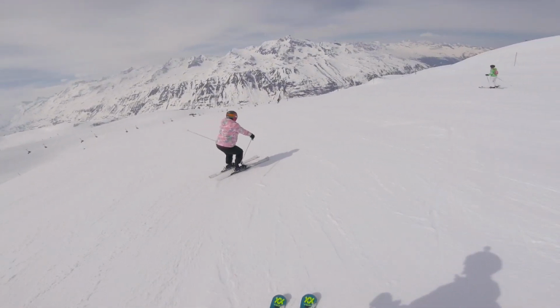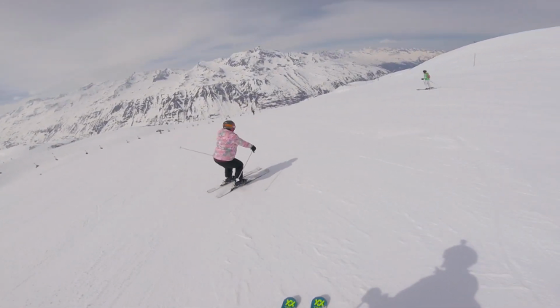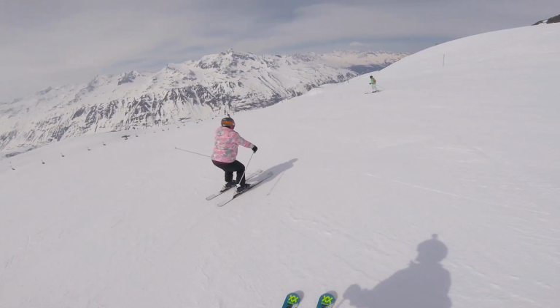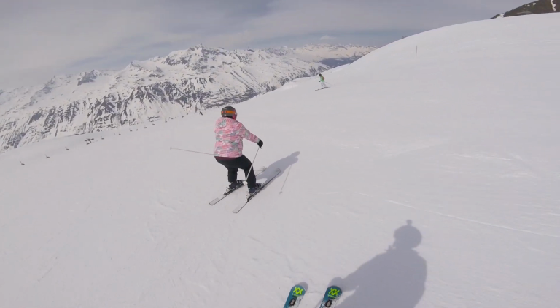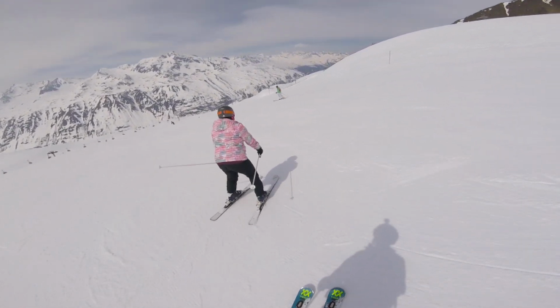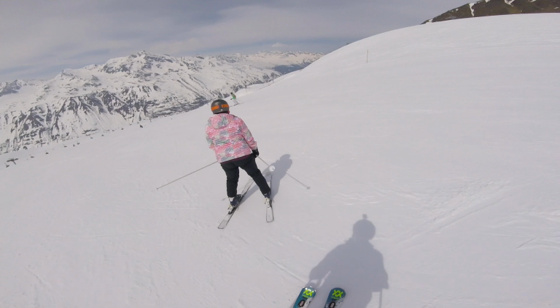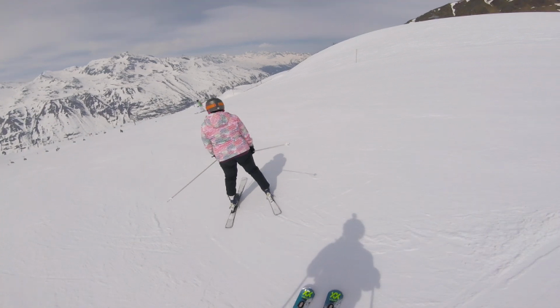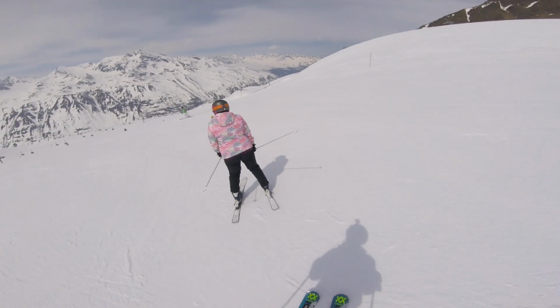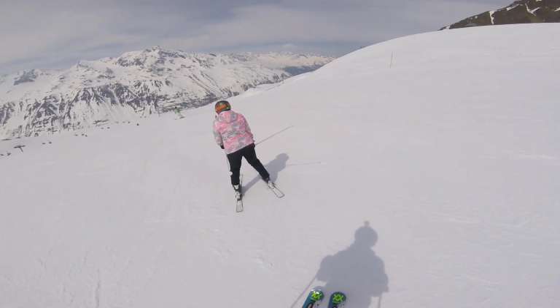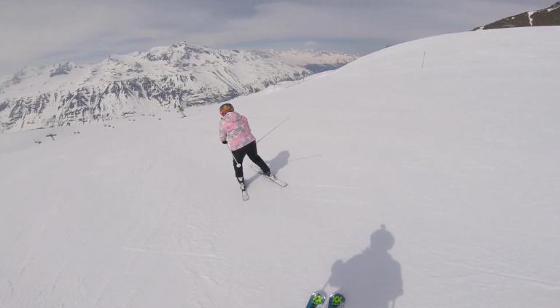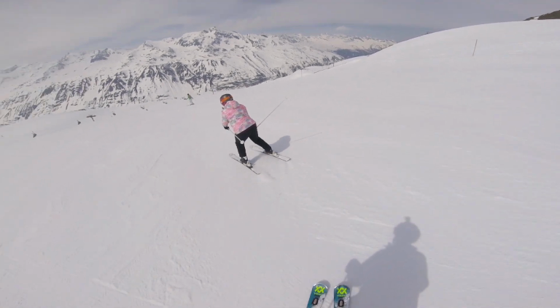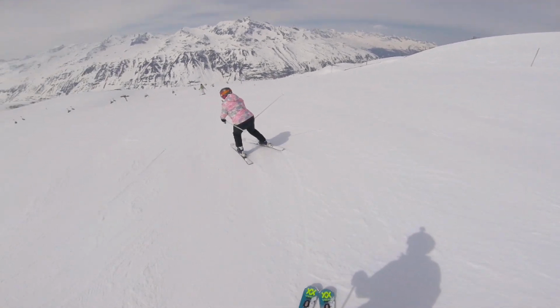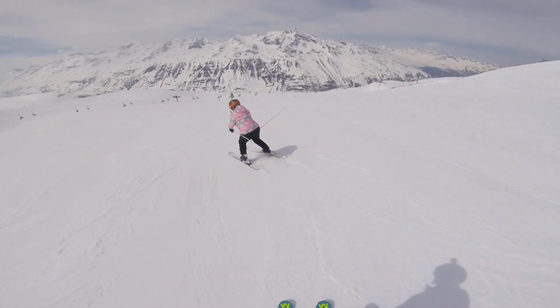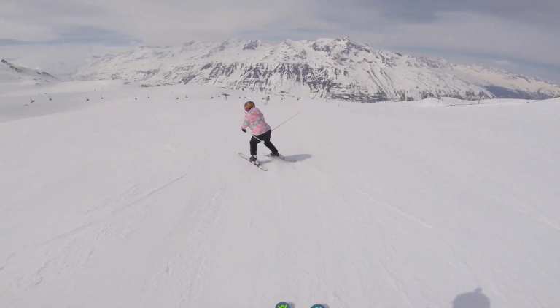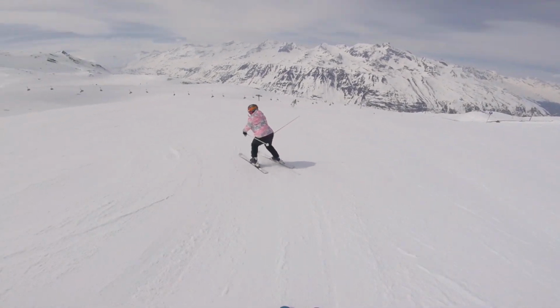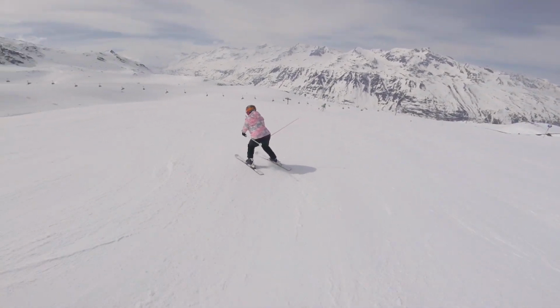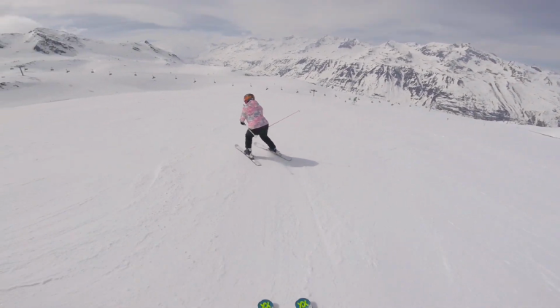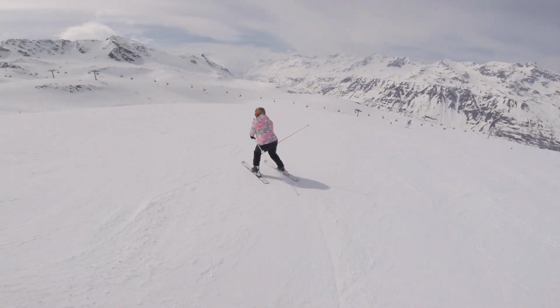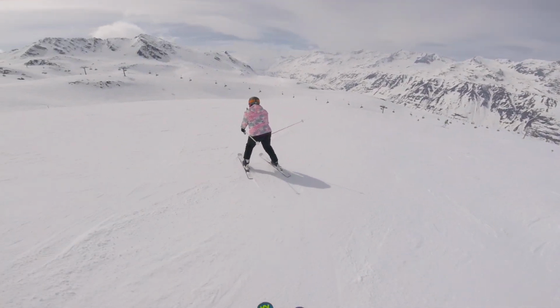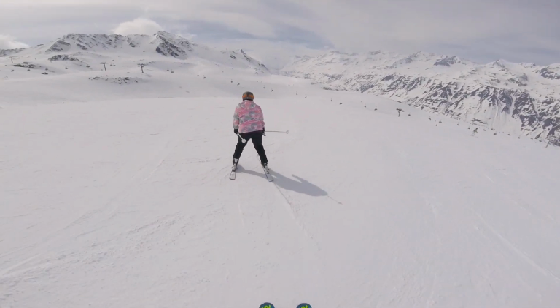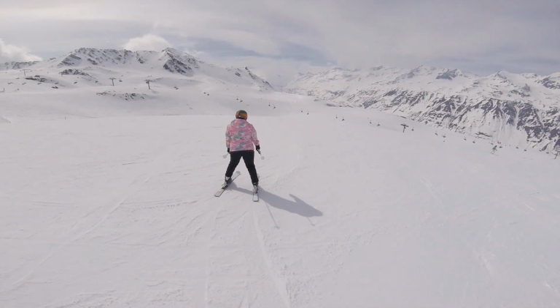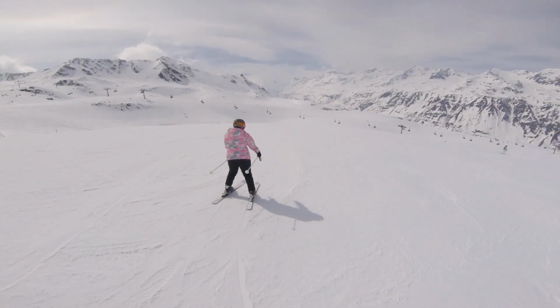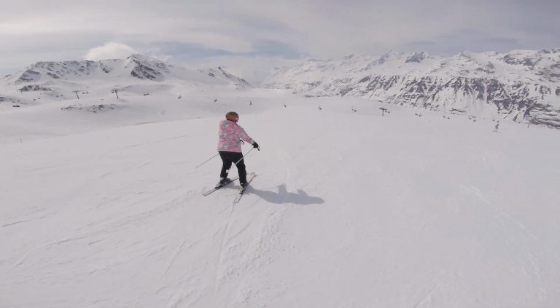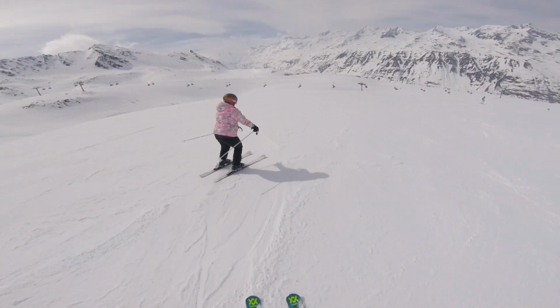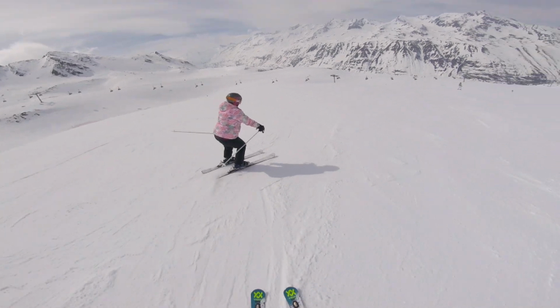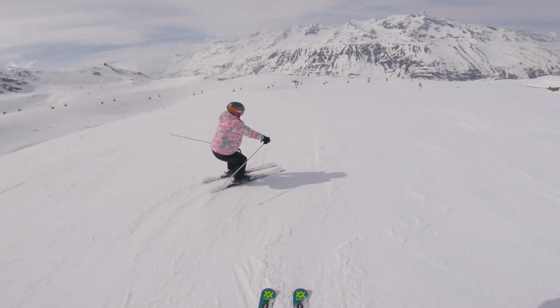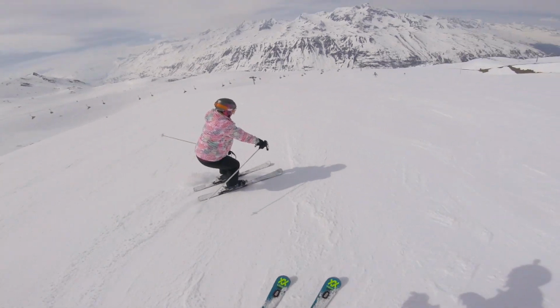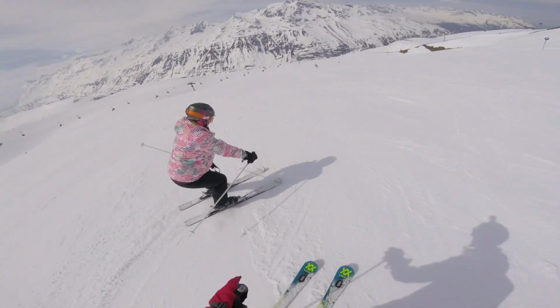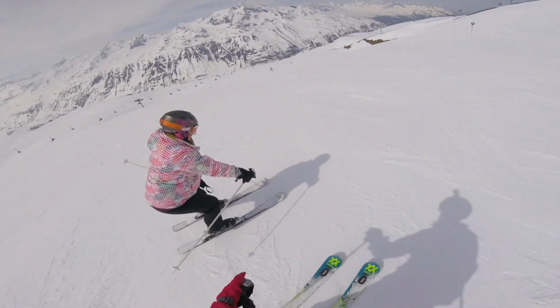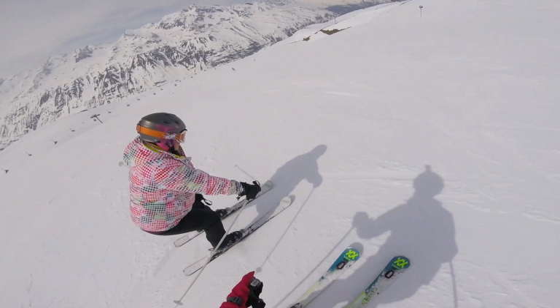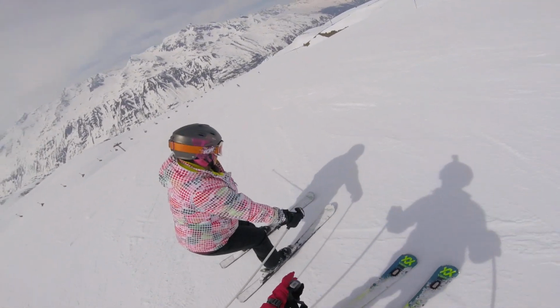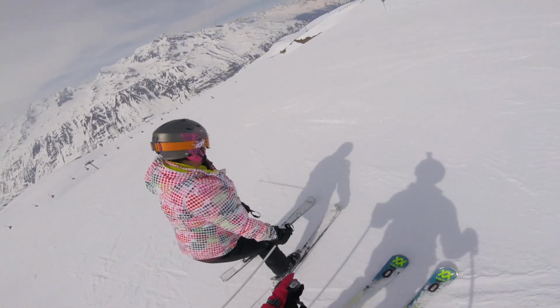Stand up, stand up, that's it, relax, now sit. See when you're going straight or down the hill, then sit. Yeah, that's the way to do it. See the way you're going parallel now.